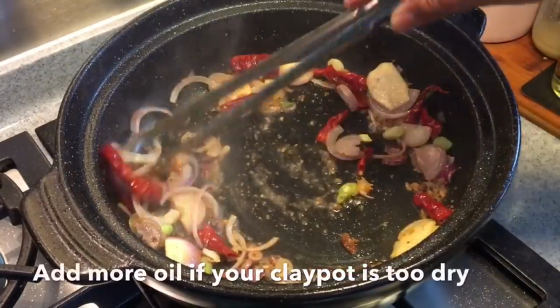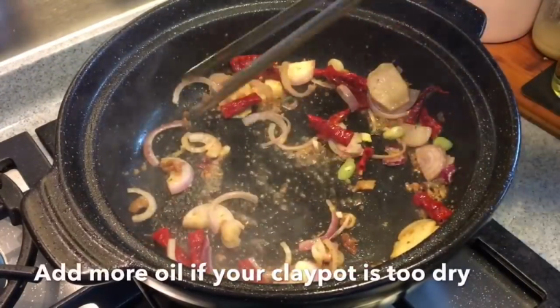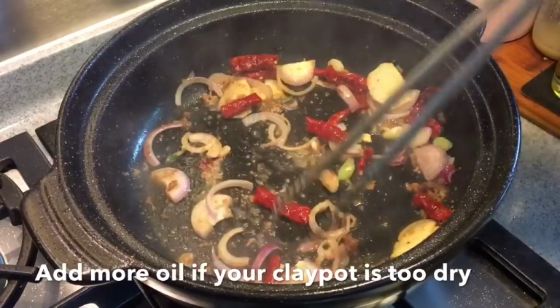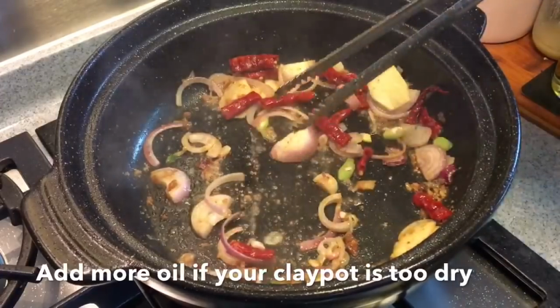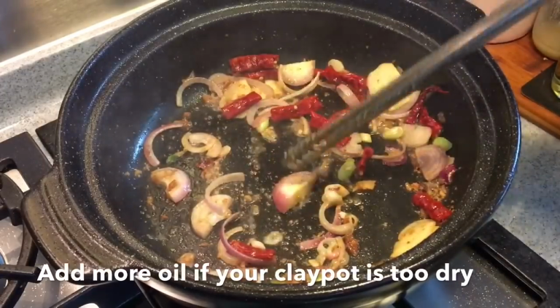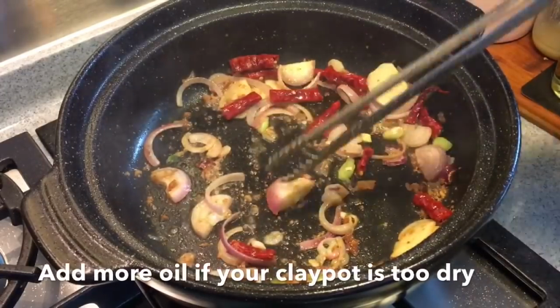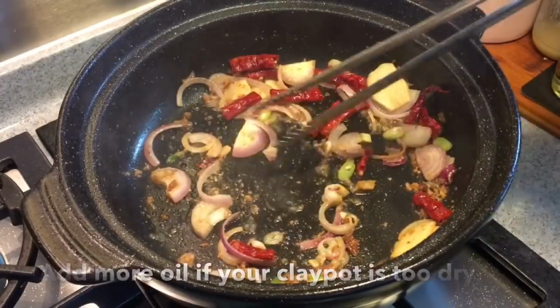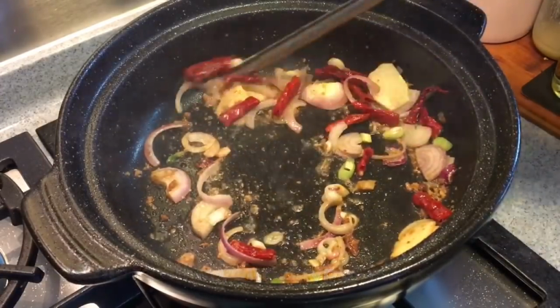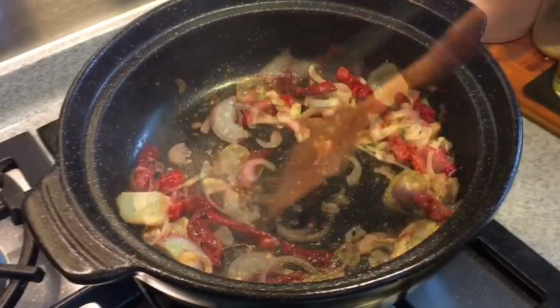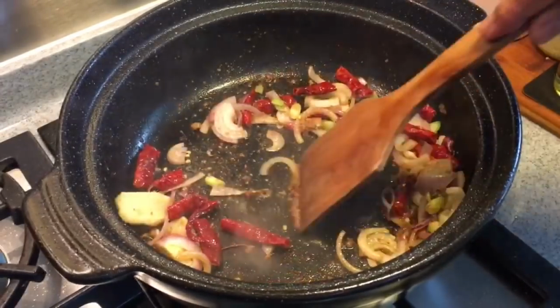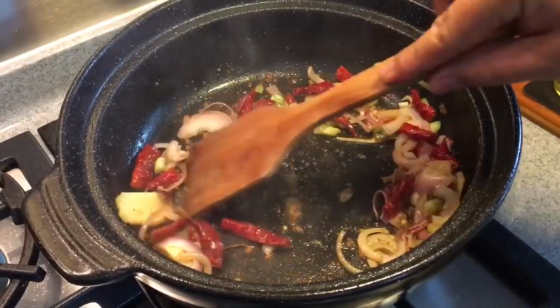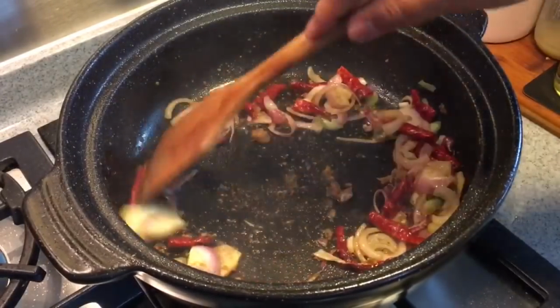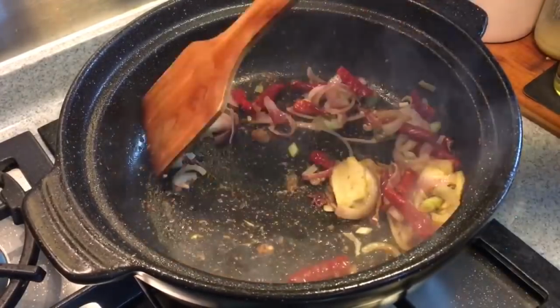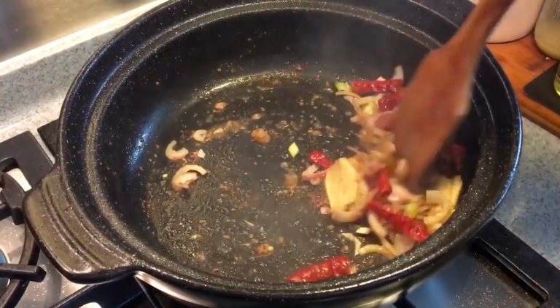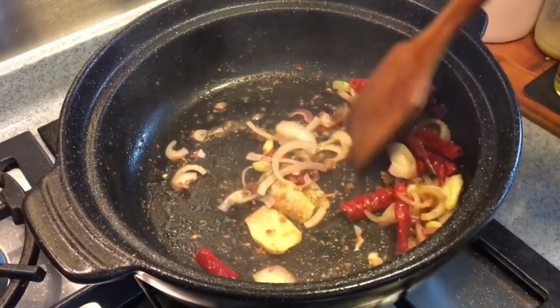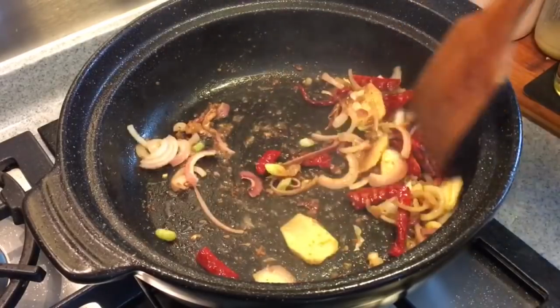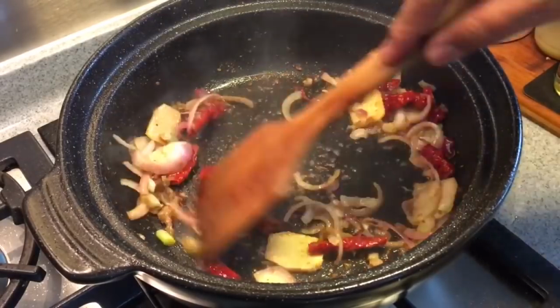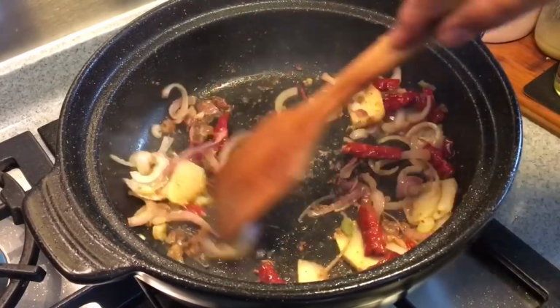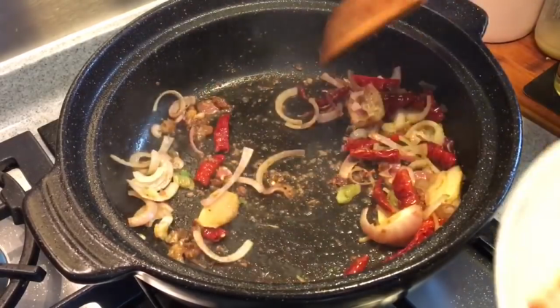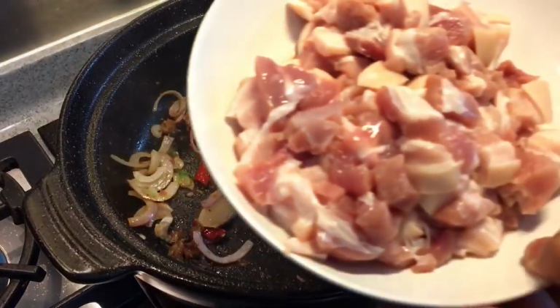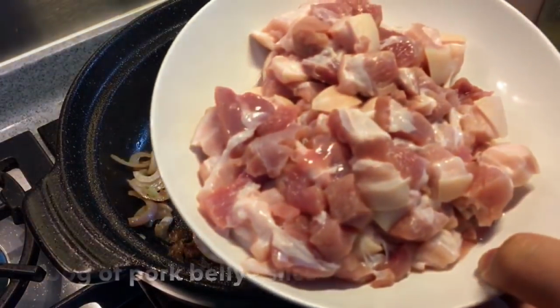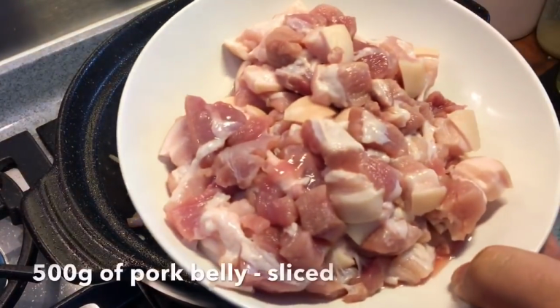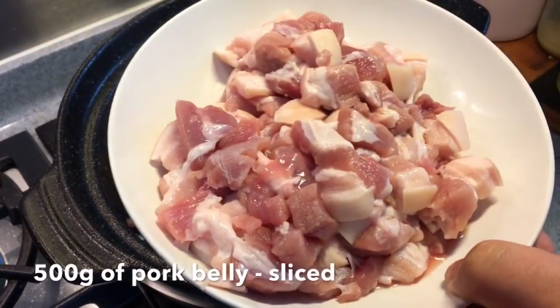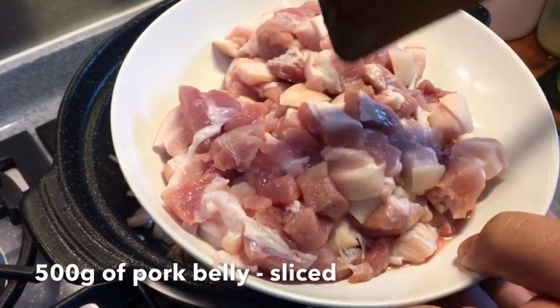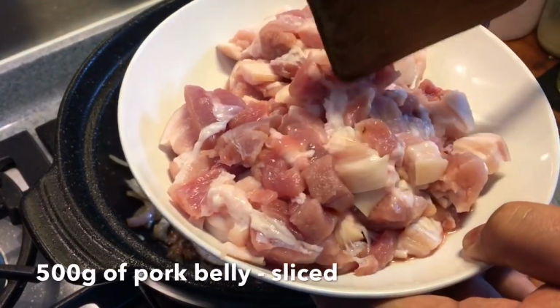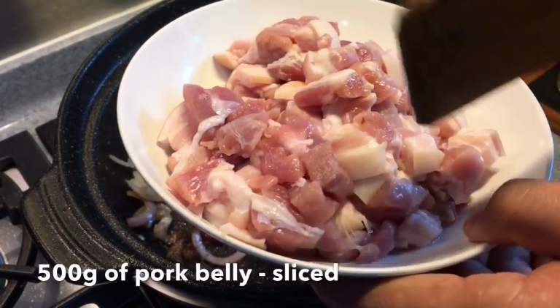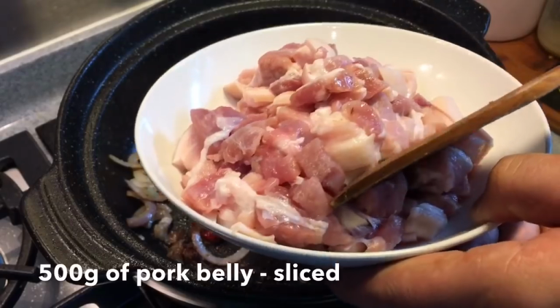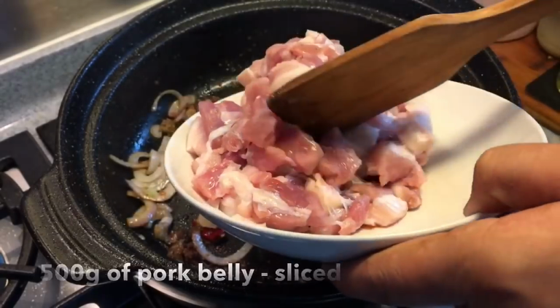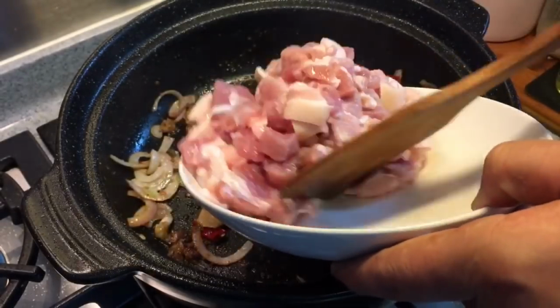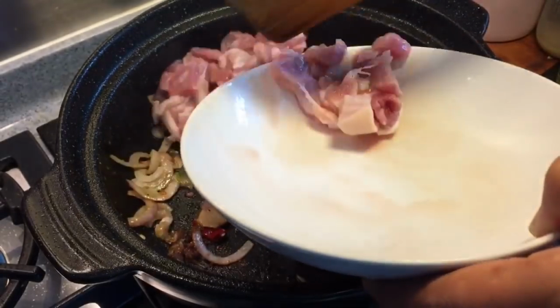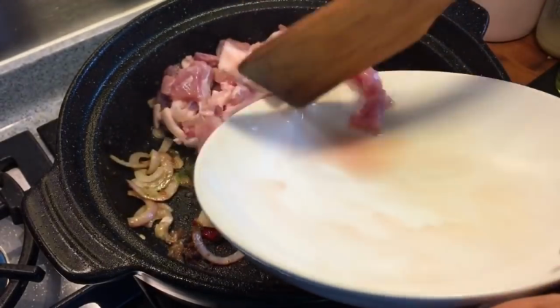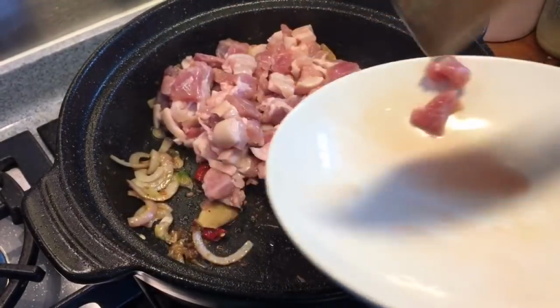Now the clay pot is too dry, so by all means add in some oil. Once you can smell the fragrances coming out from all these aromatics, it's time to add in the pork. This is 500 grams of pork belly, sliced. Put them in.